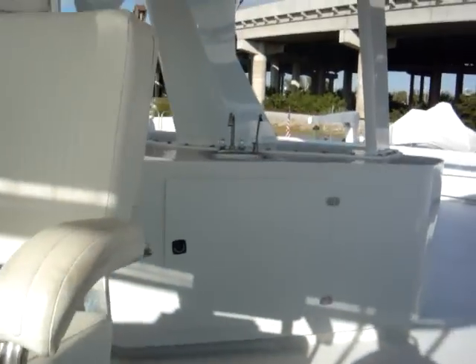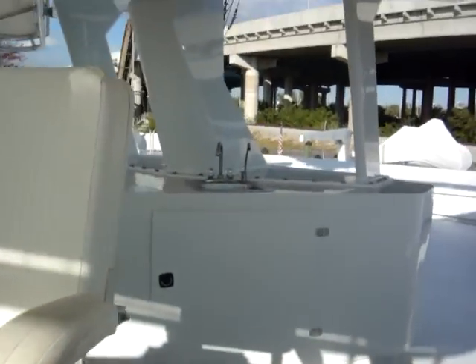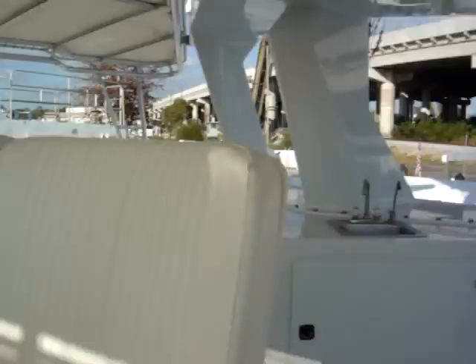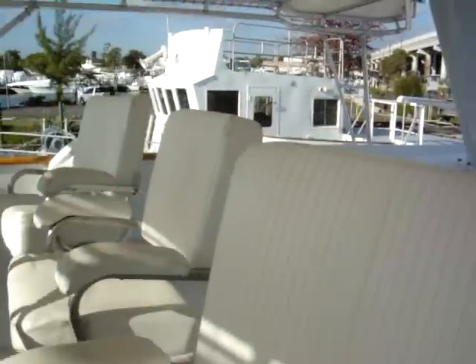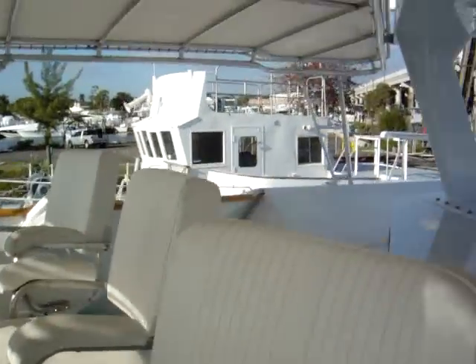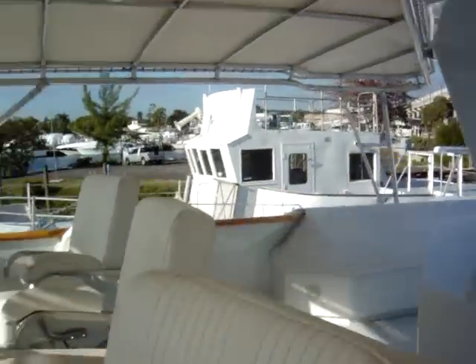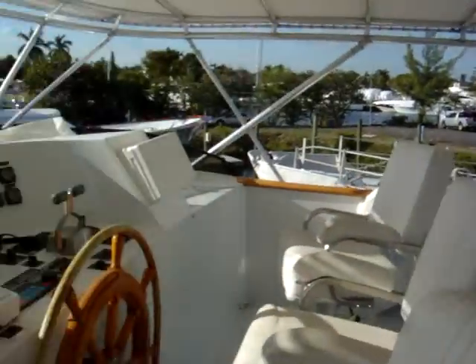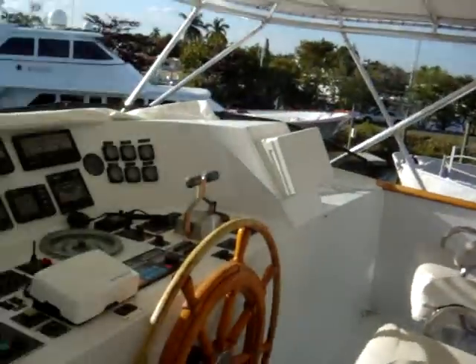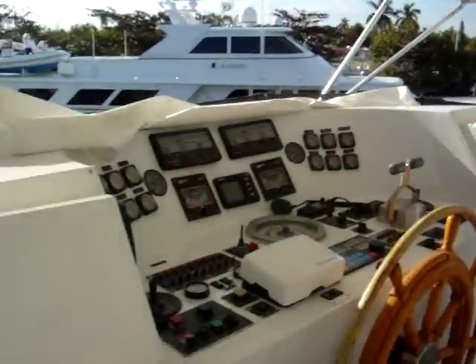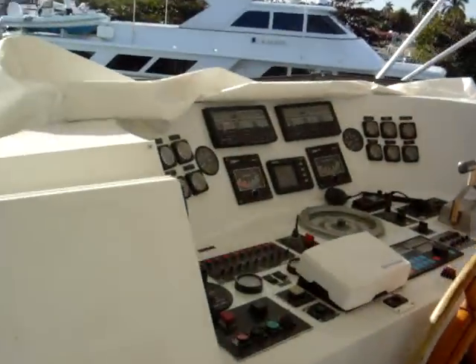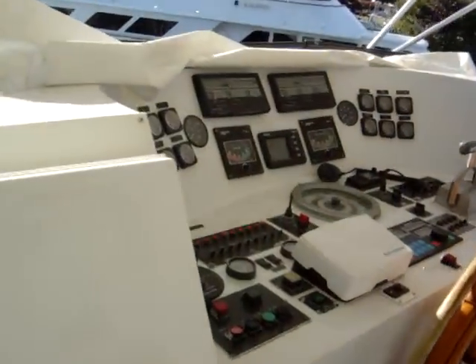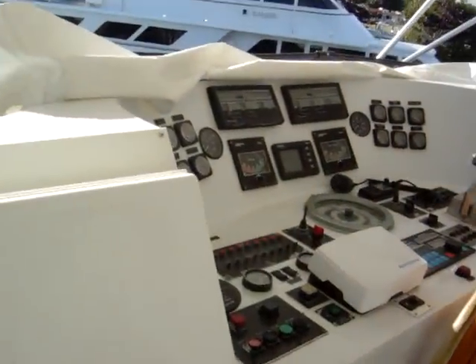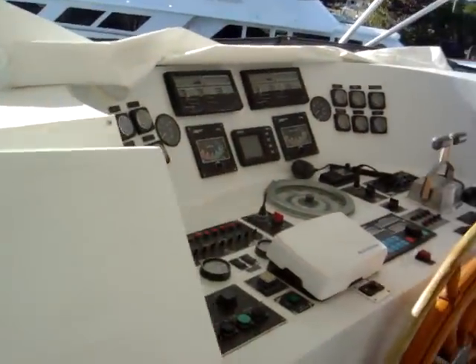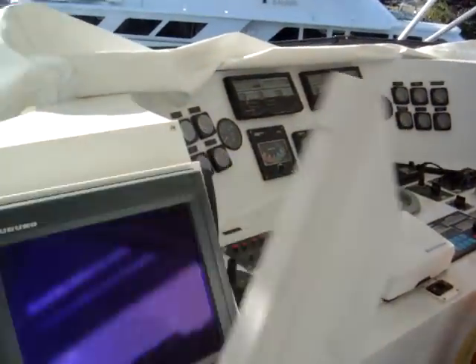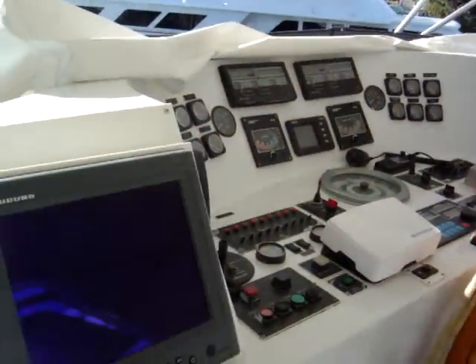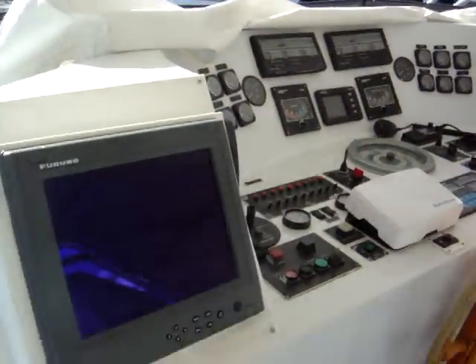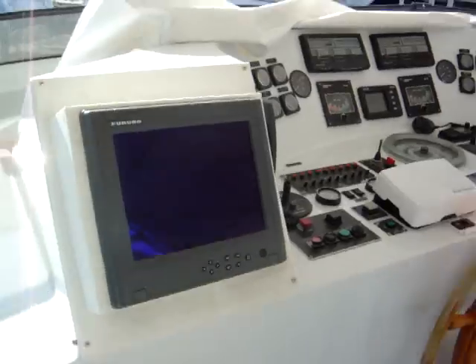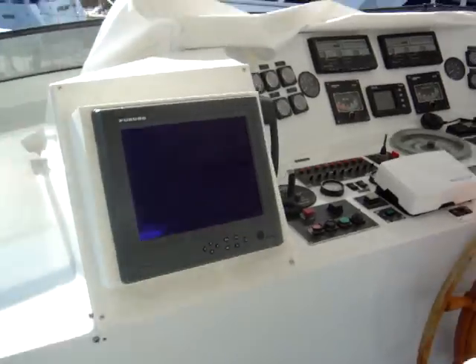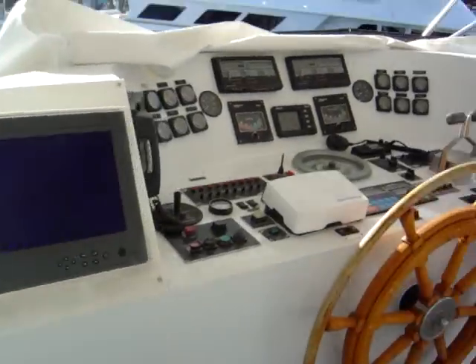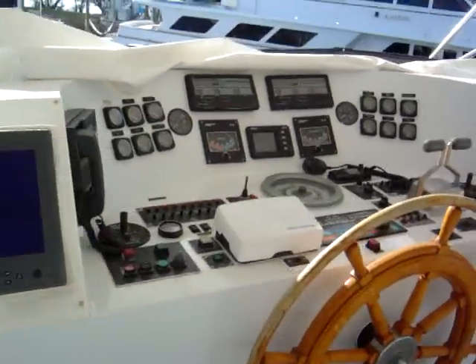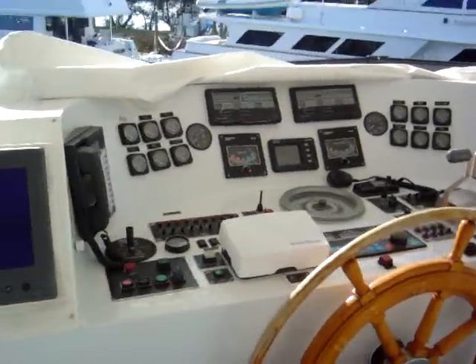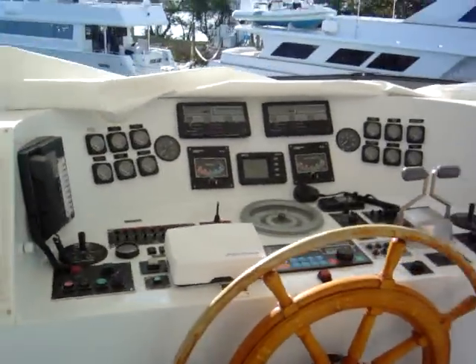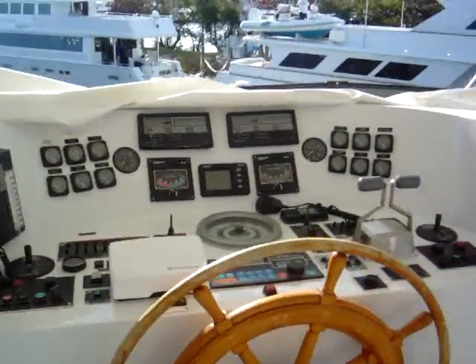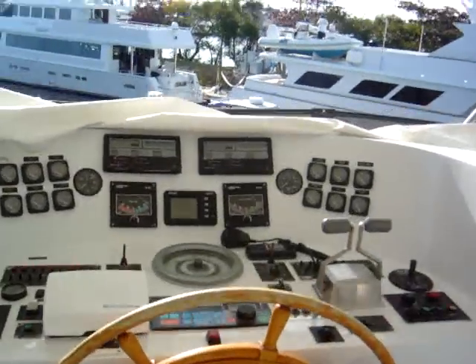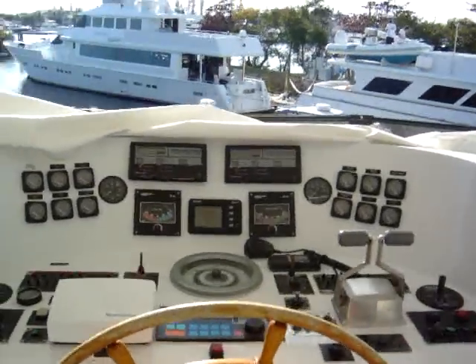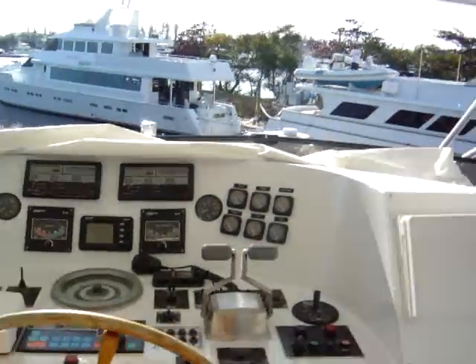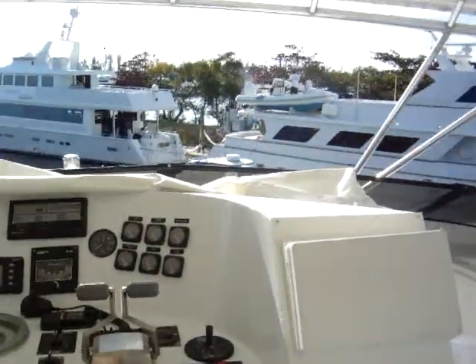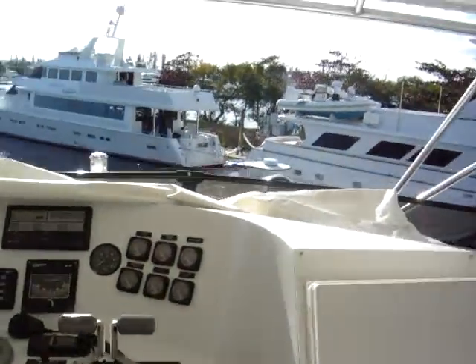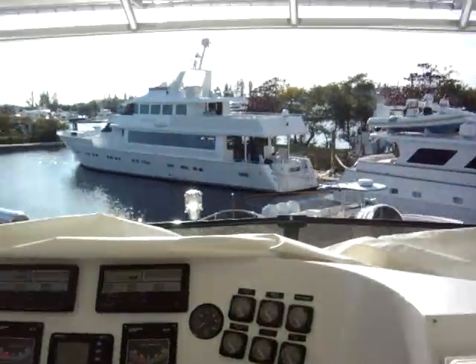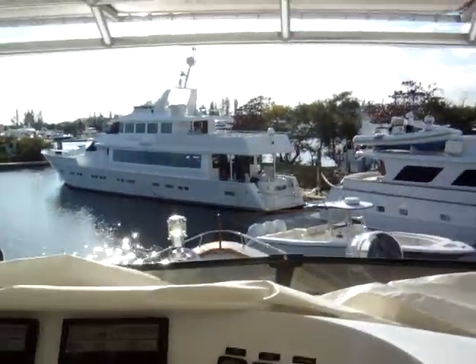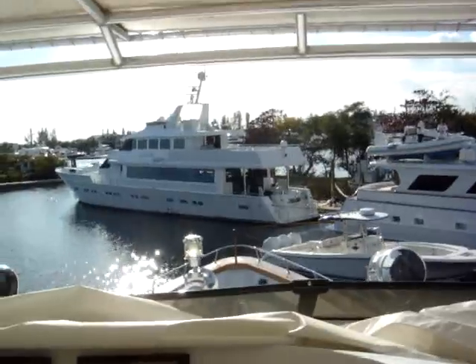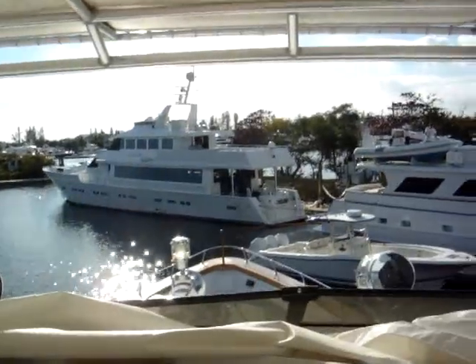The flybridge has a mast and three captain seats. It's equipped with a Furuno package electronics system.